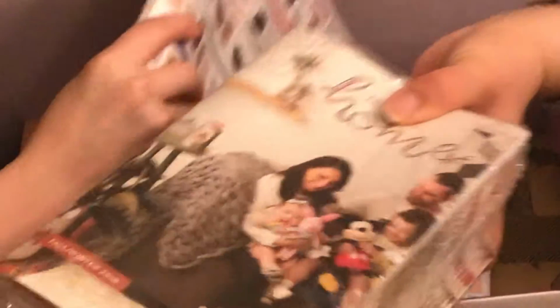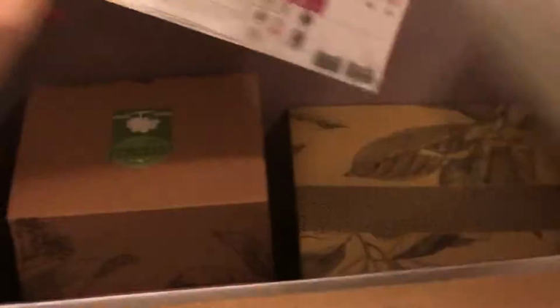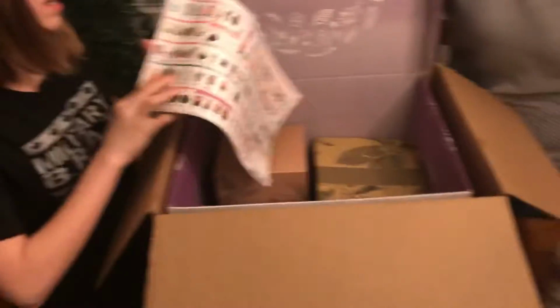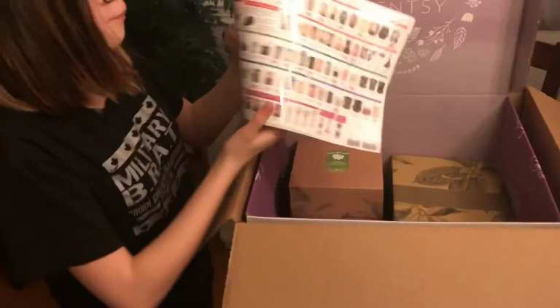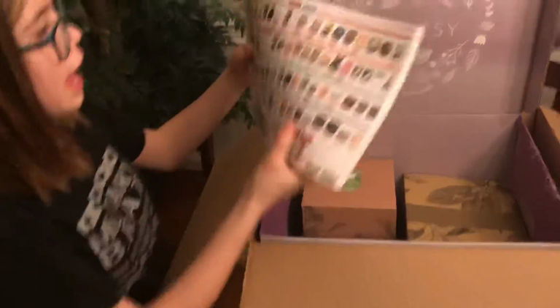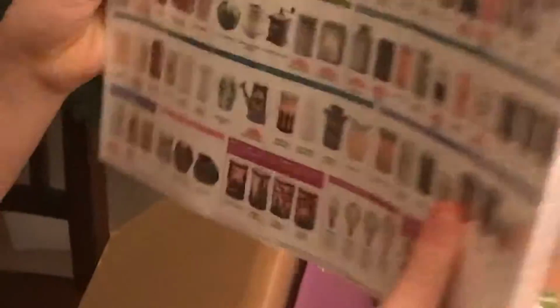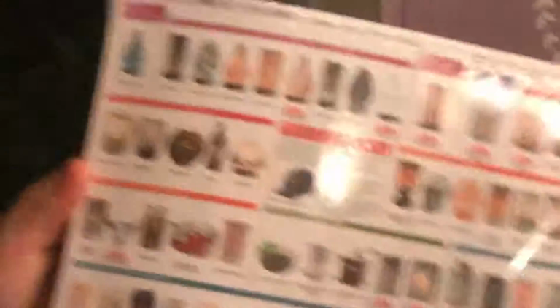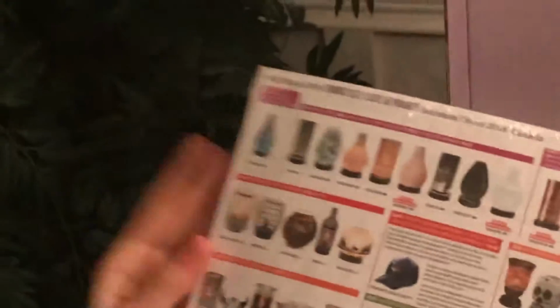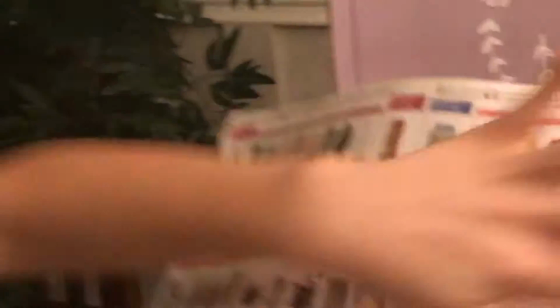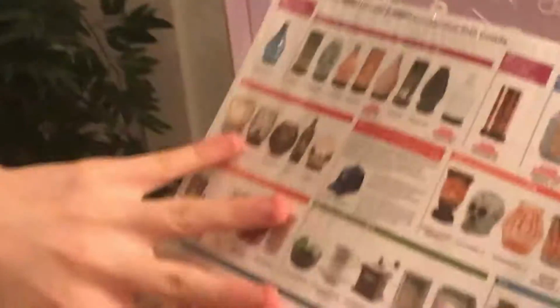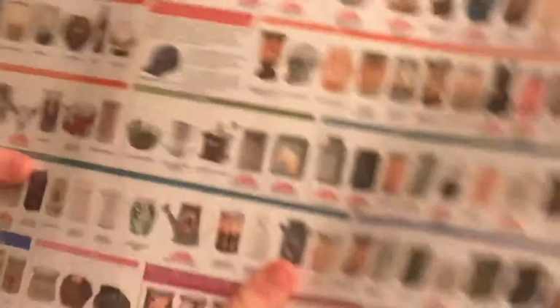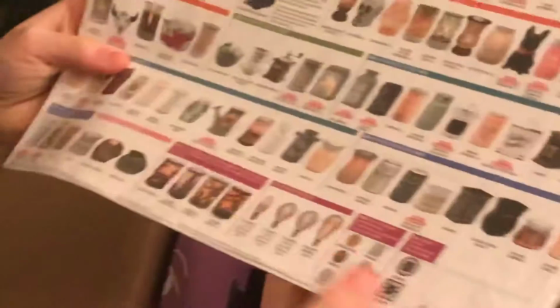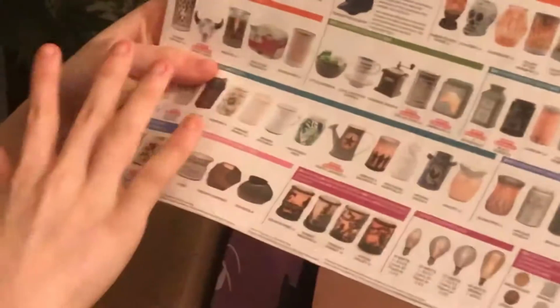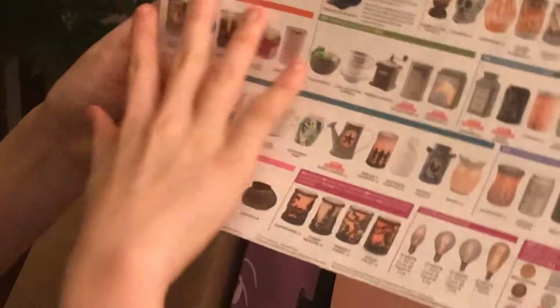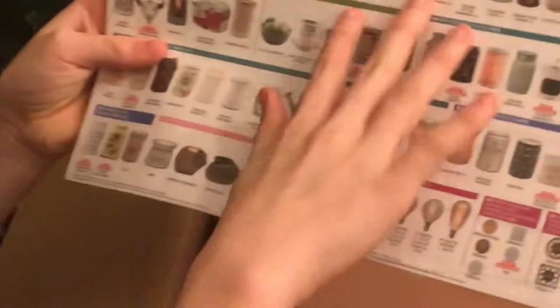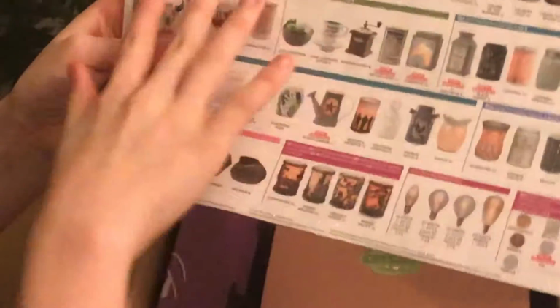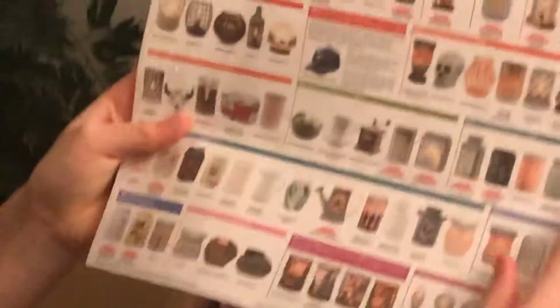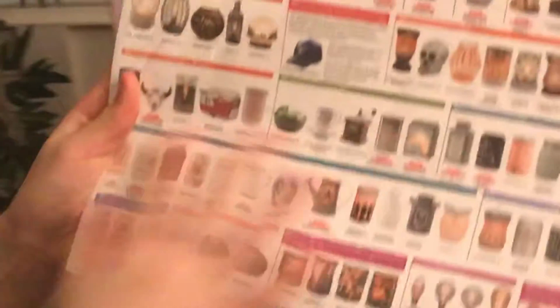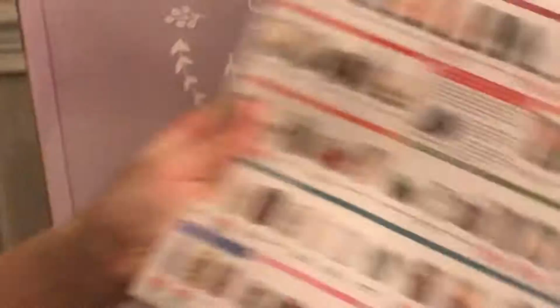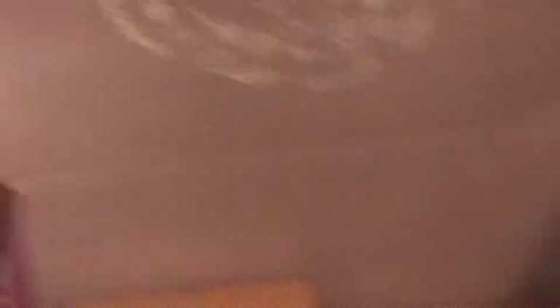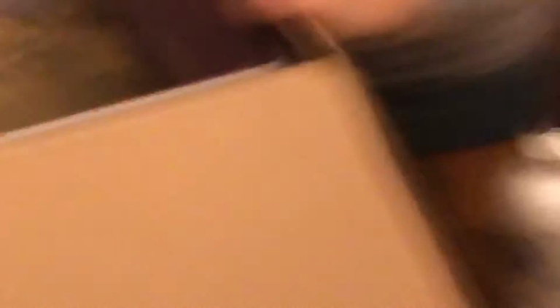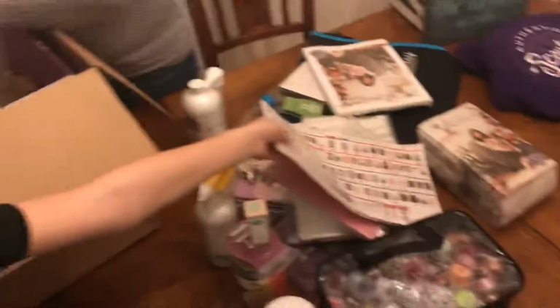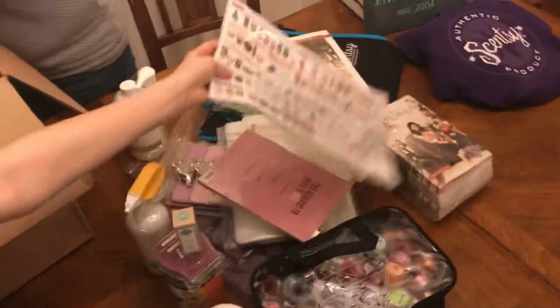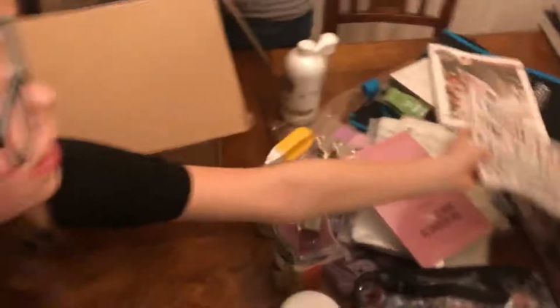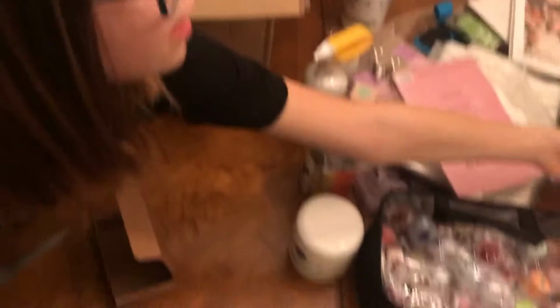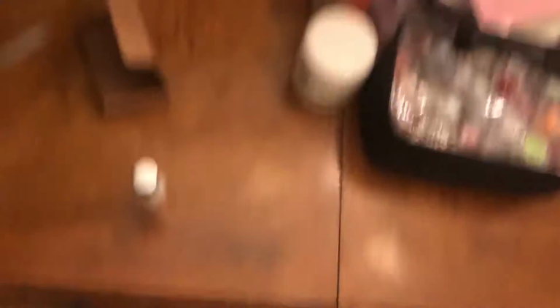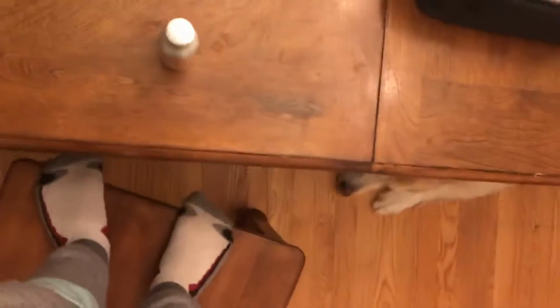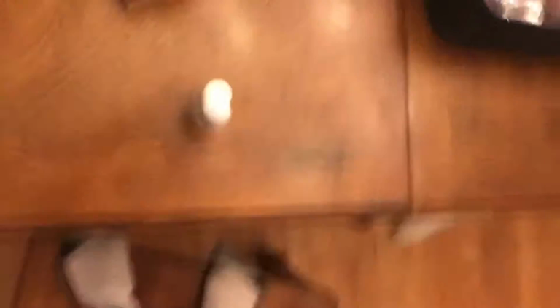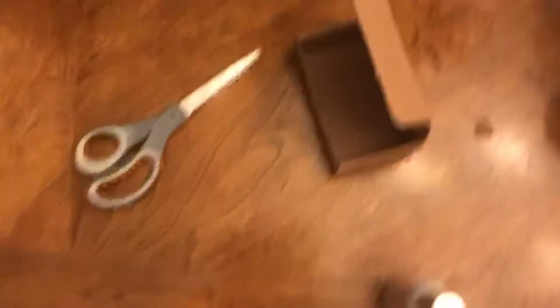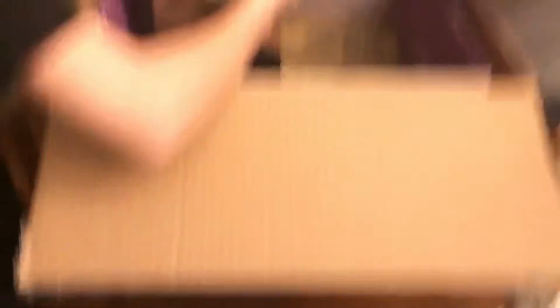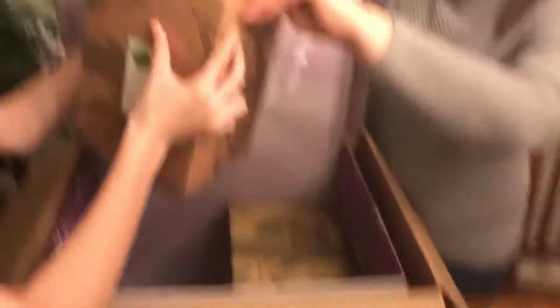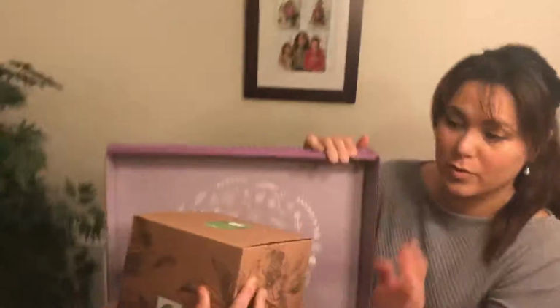We have a sea salt and avocado product — let's try it! It smells nothing like an avocado, but oh, that is really nice! Guys, it smells amazing — I'm keeping this one.